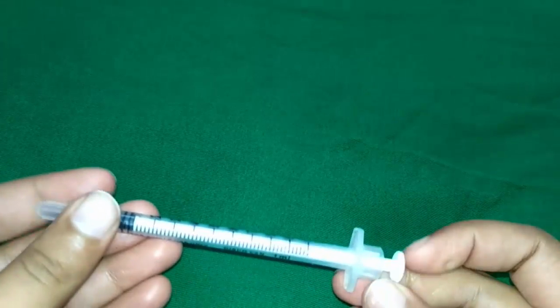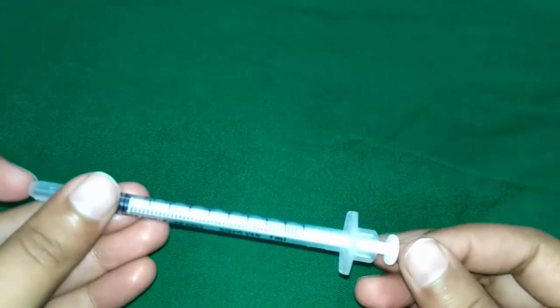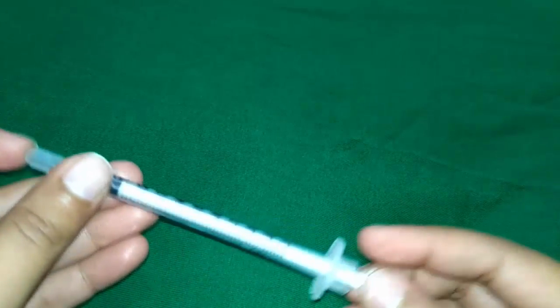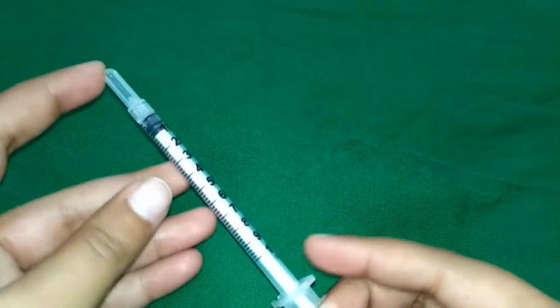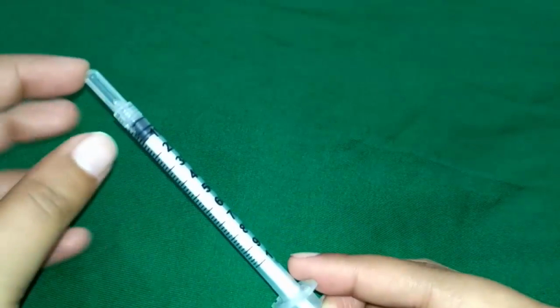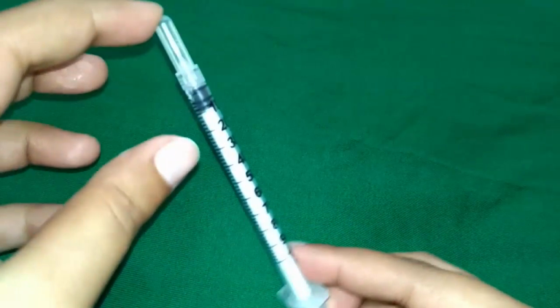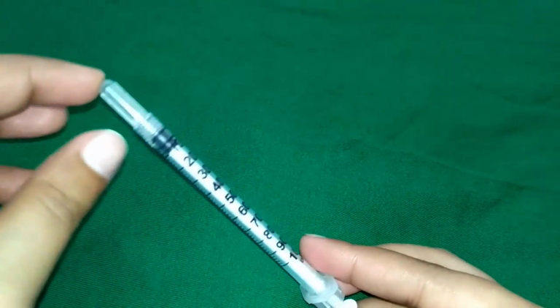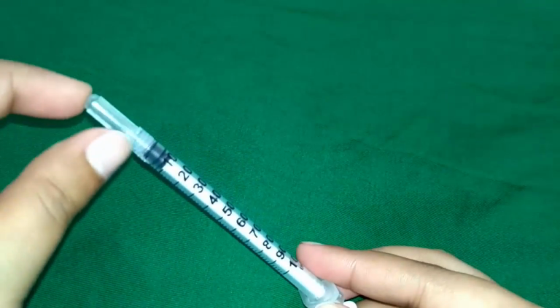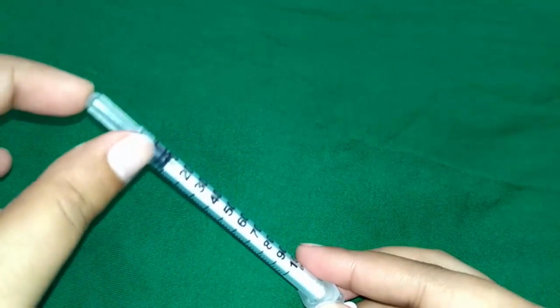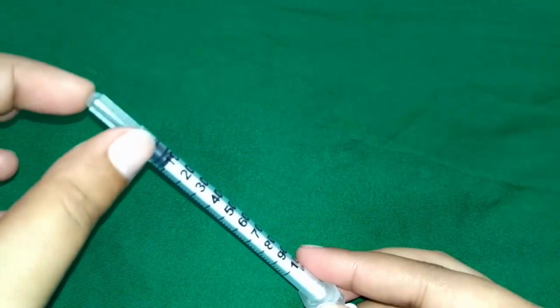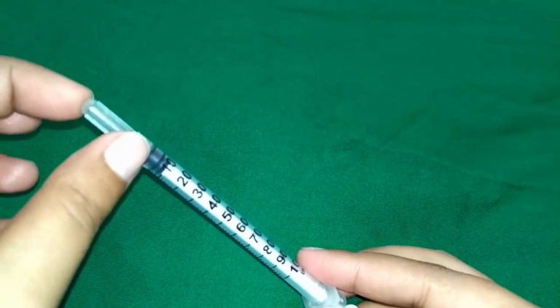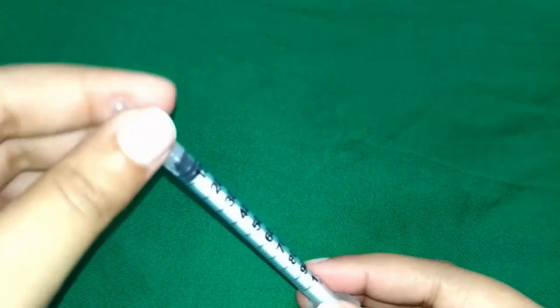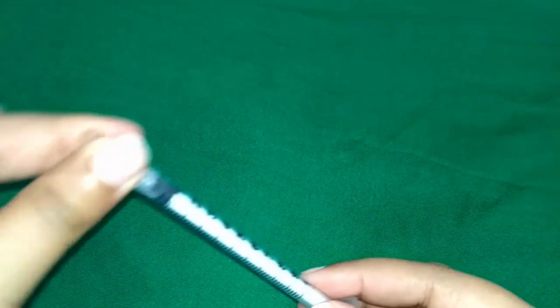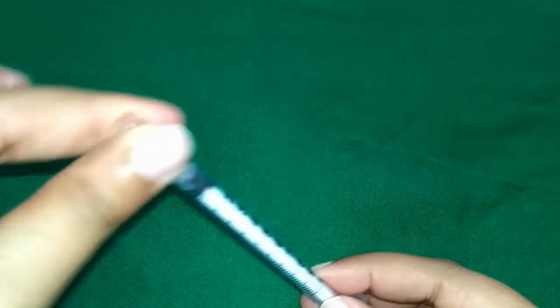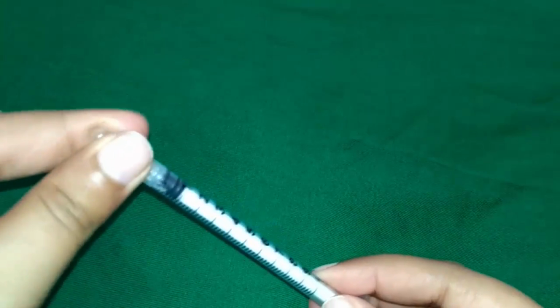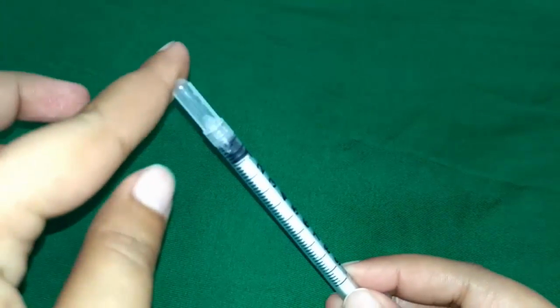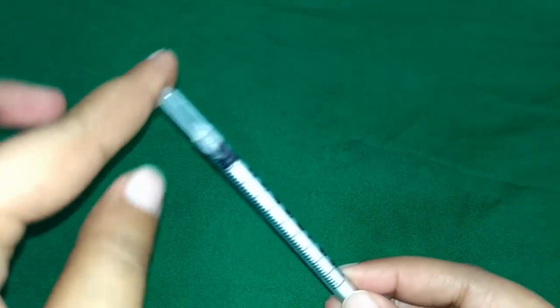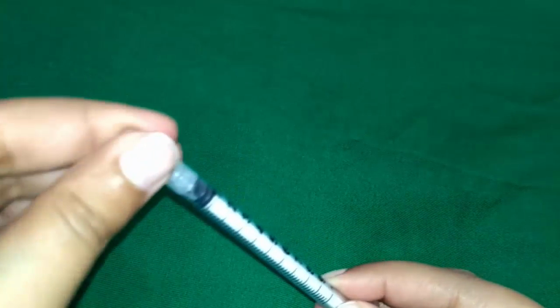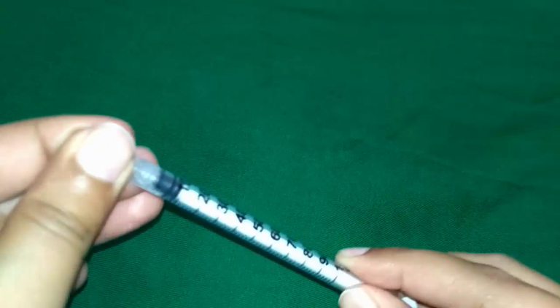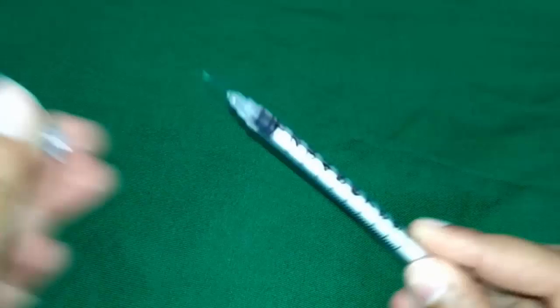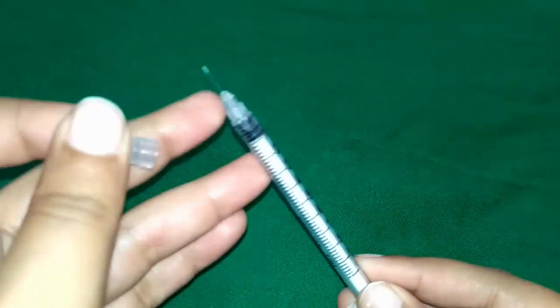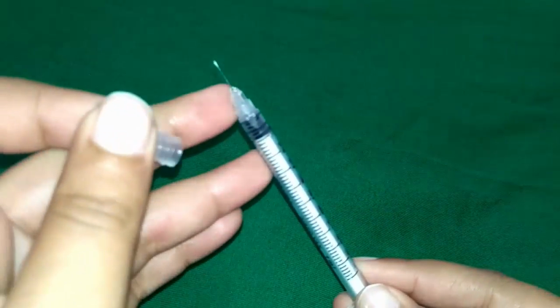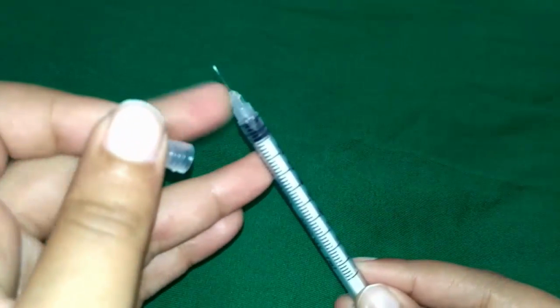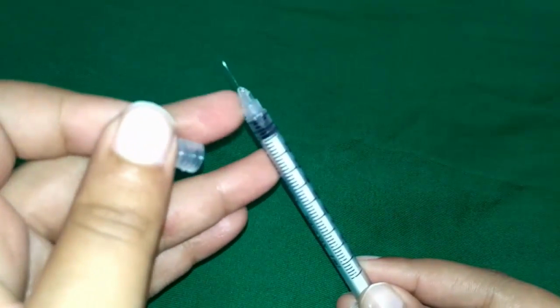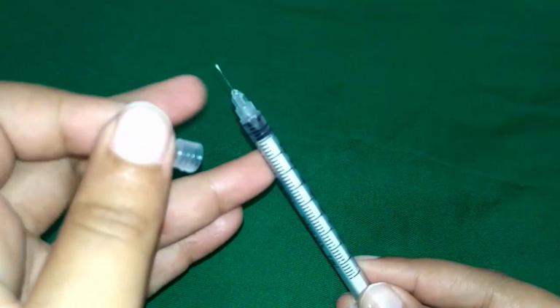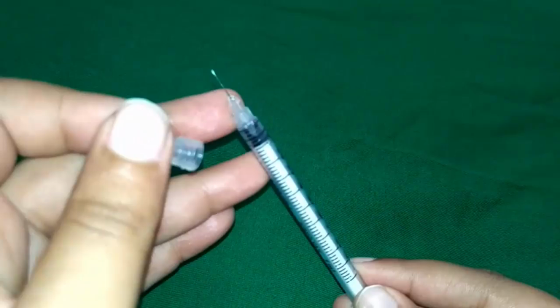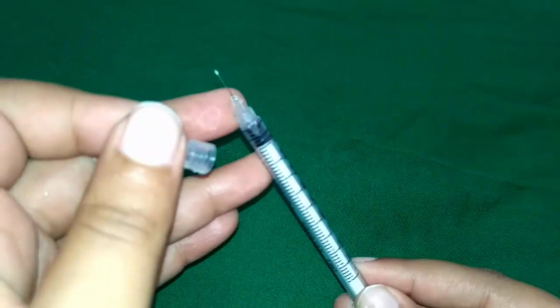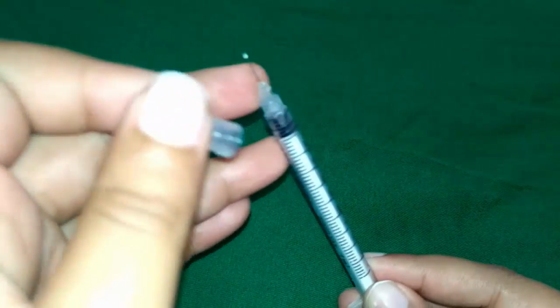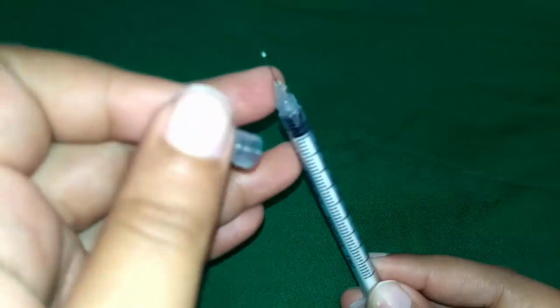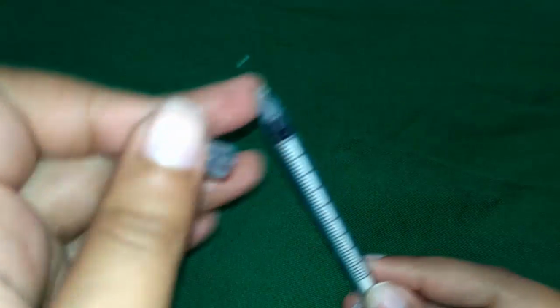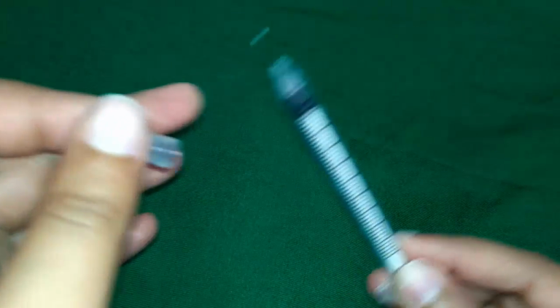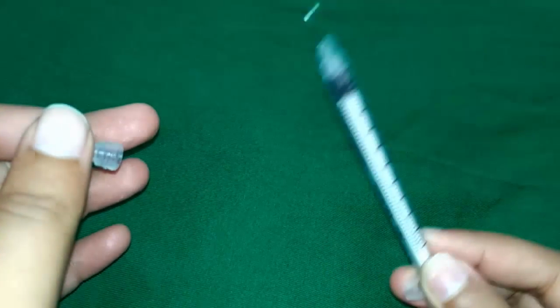Now the parts of the insulin syringe. From the top, this is the cap — it covers and protects the needle before it is used. The needle is short and thin and is covered with a fine layer of silicone.